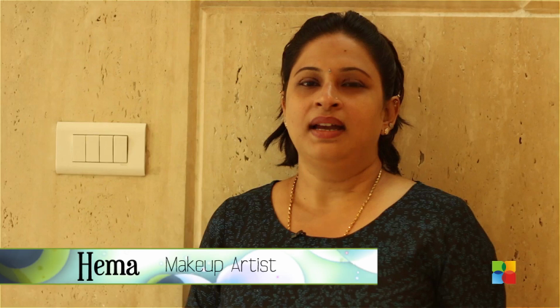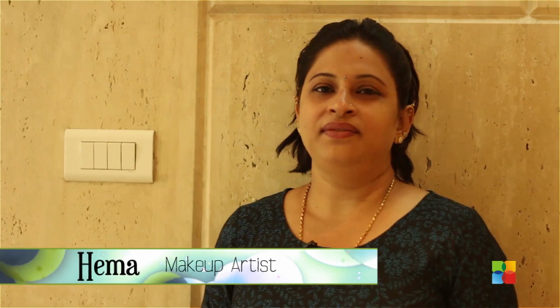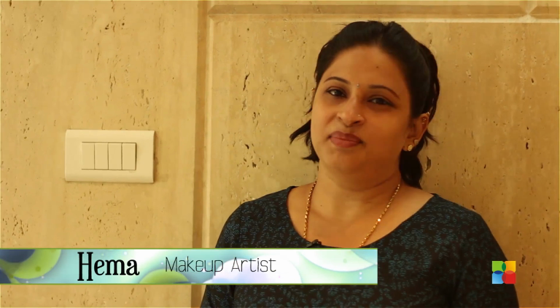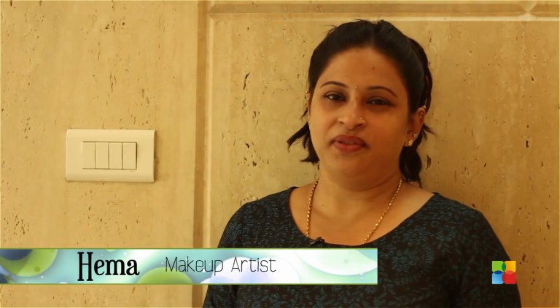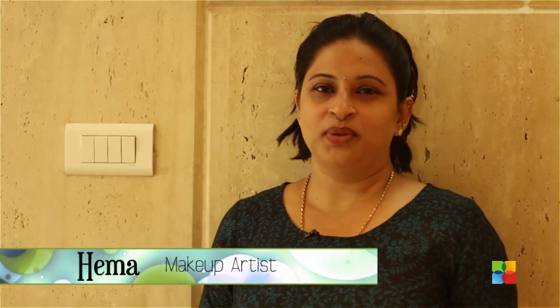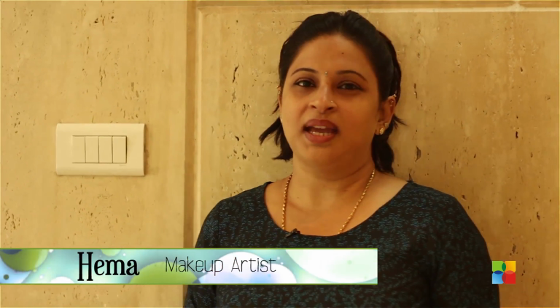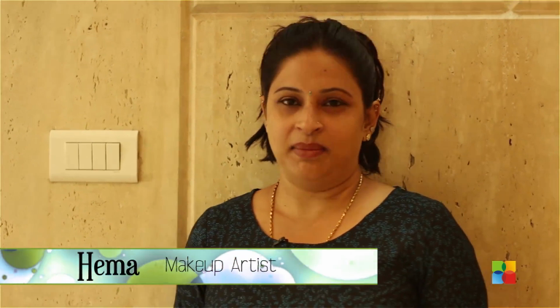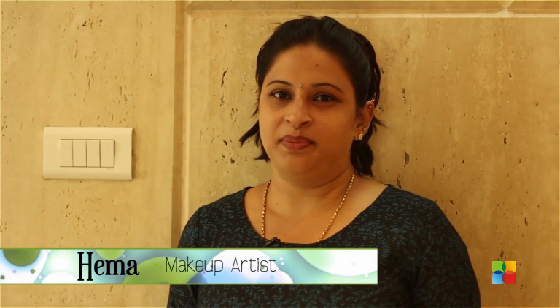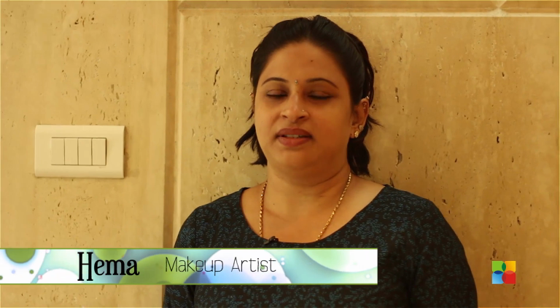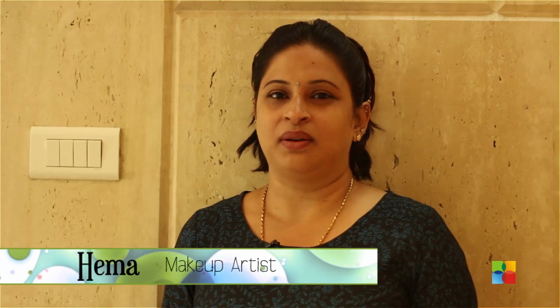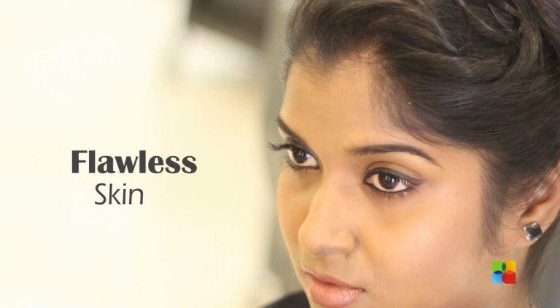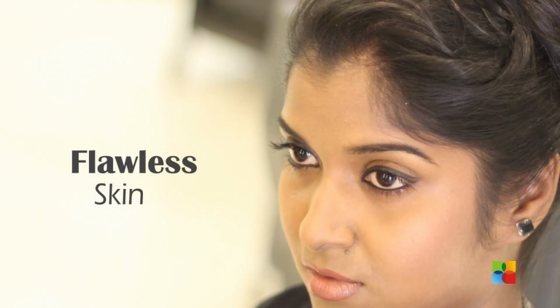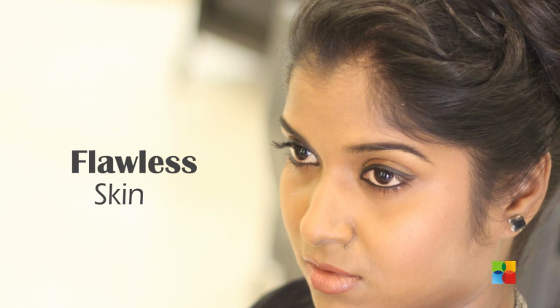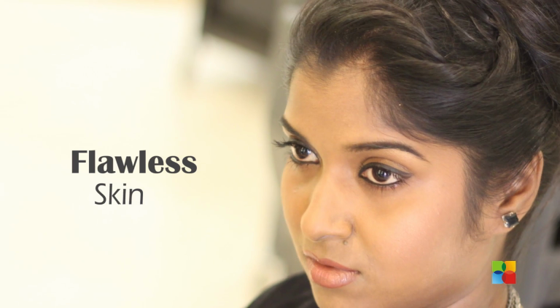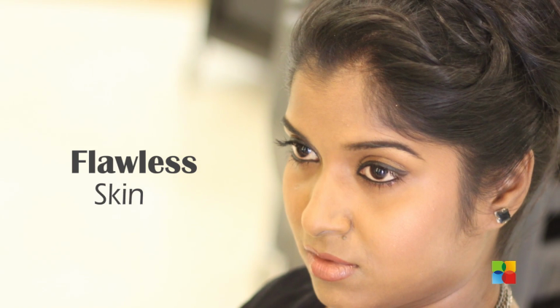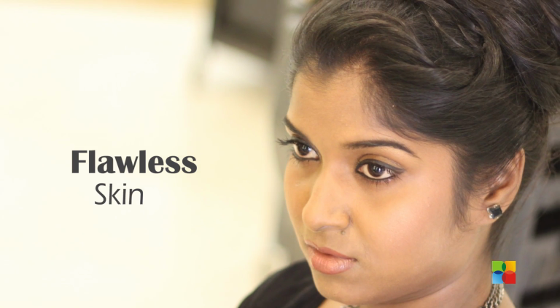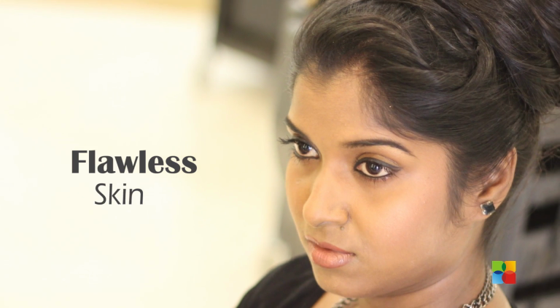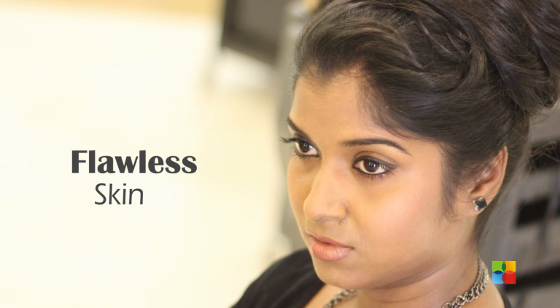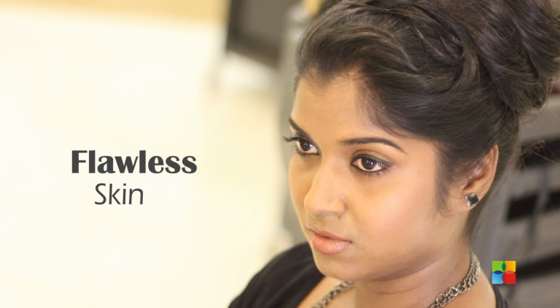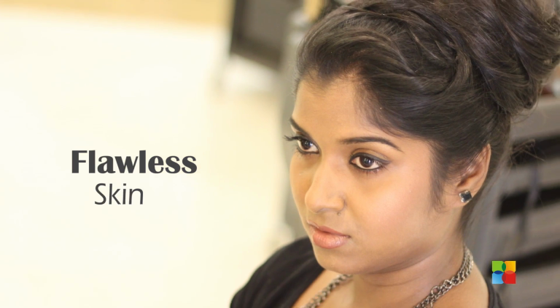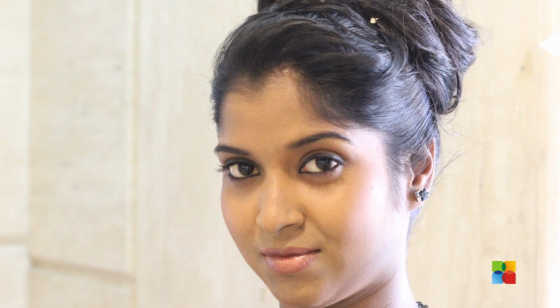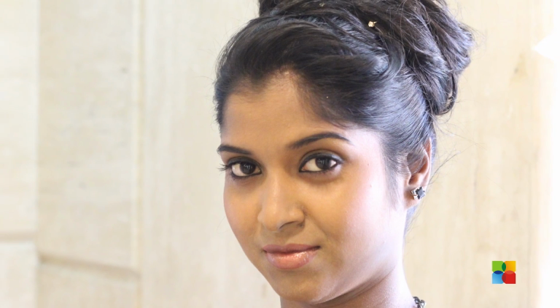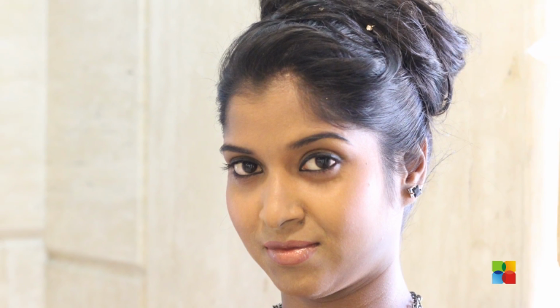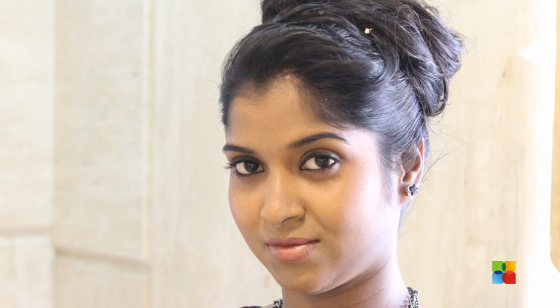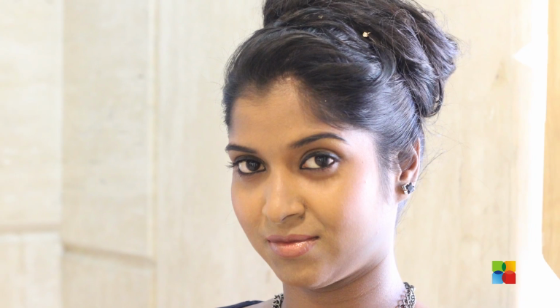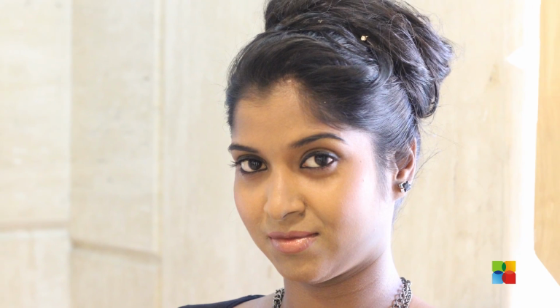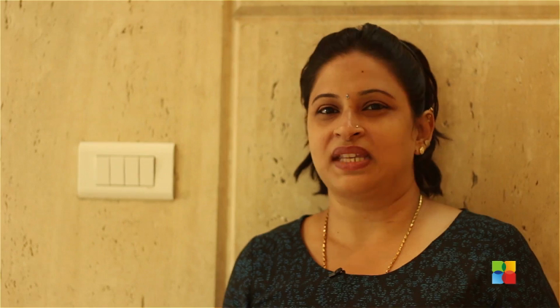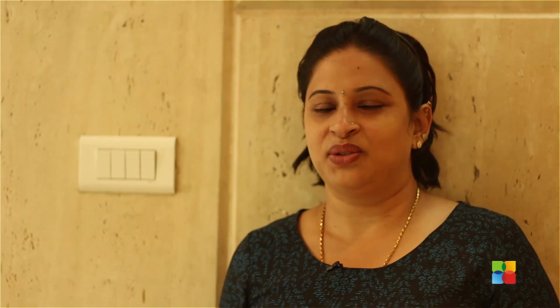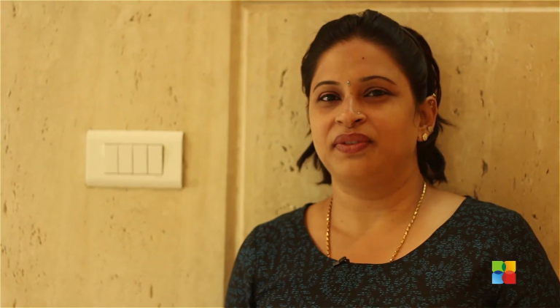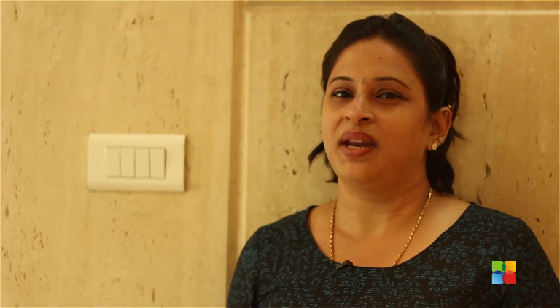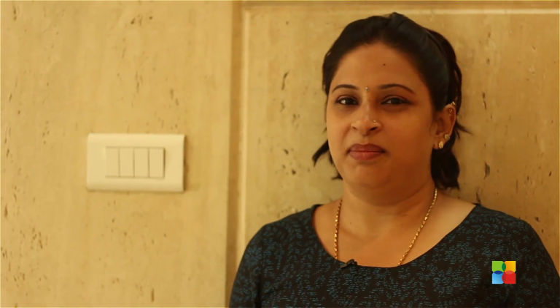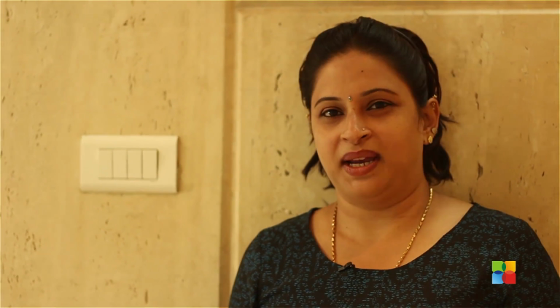Hi, welcome to B4beauty. I am Hema from Page3 Salon. Today I am going to show you how to even out the skin tone with very minimum makeup.